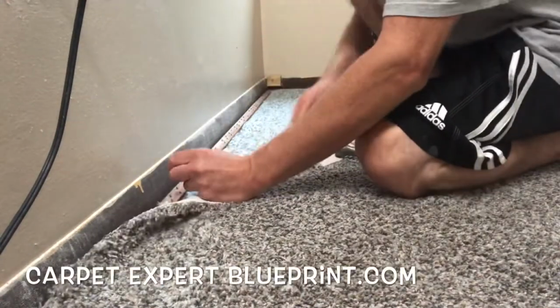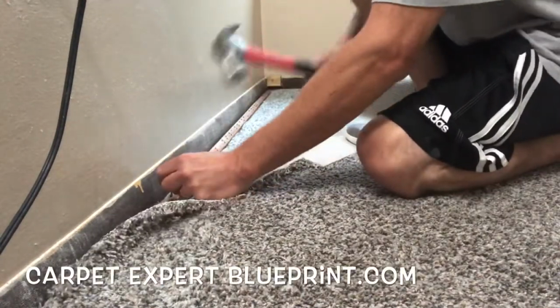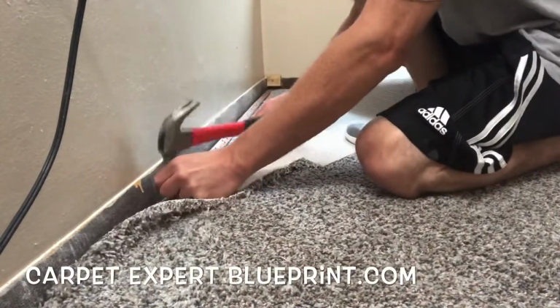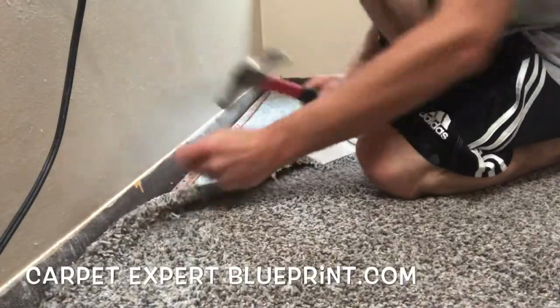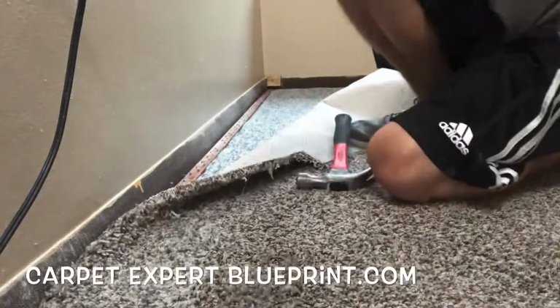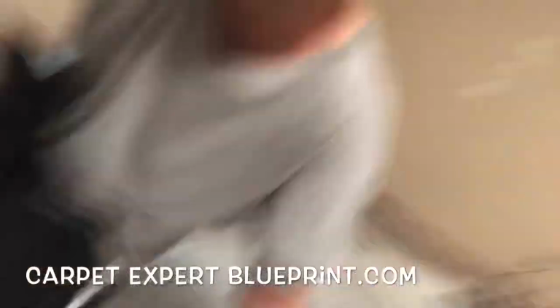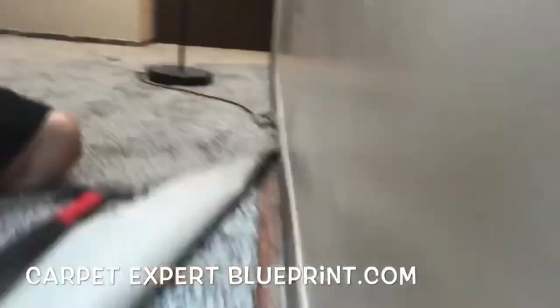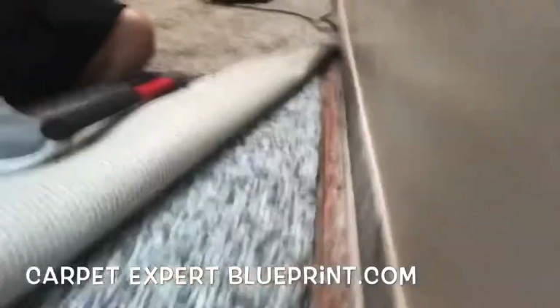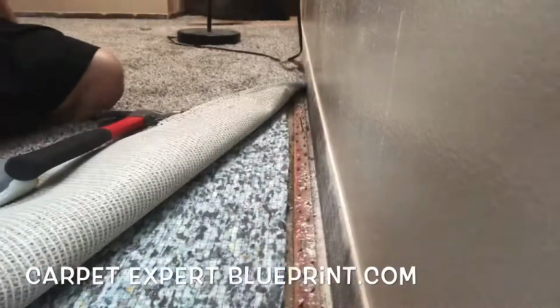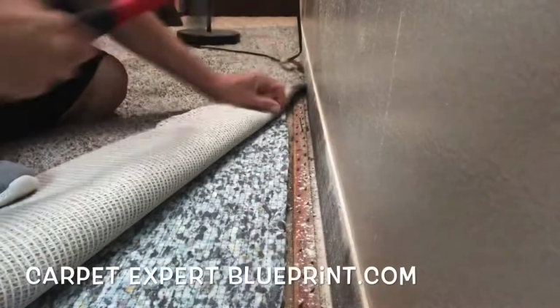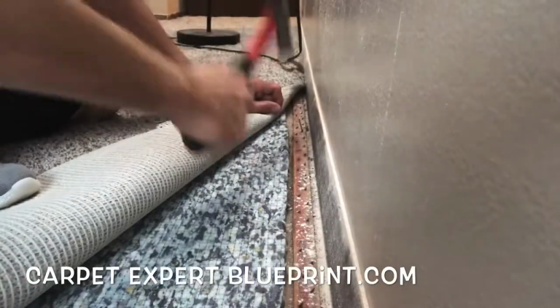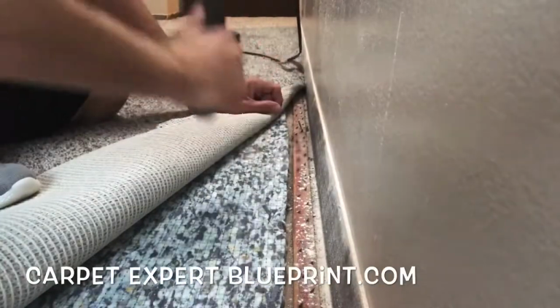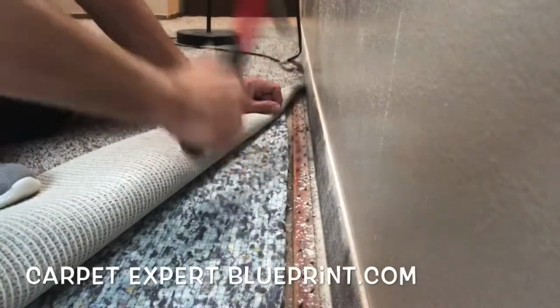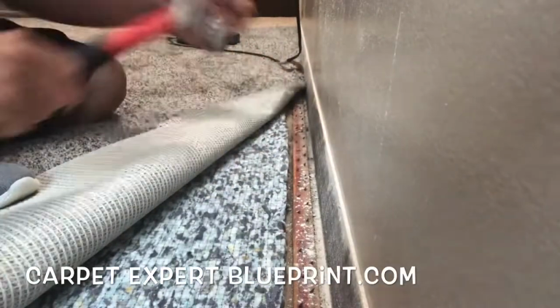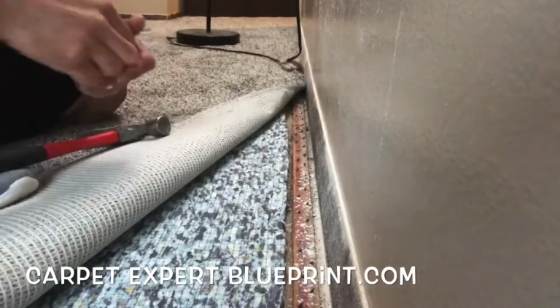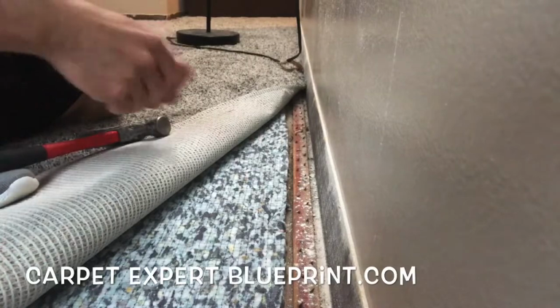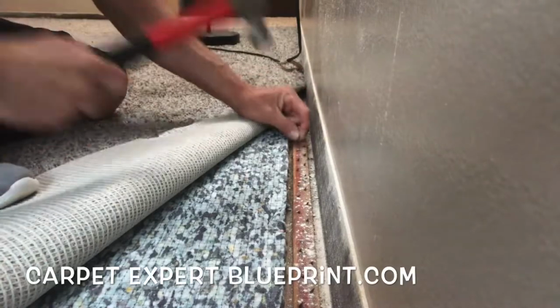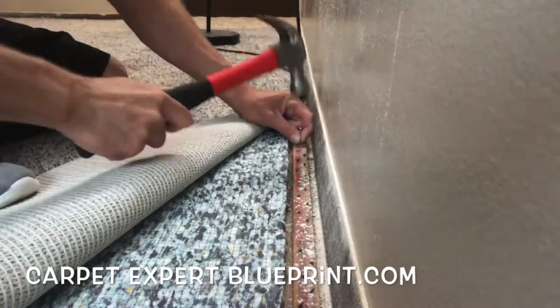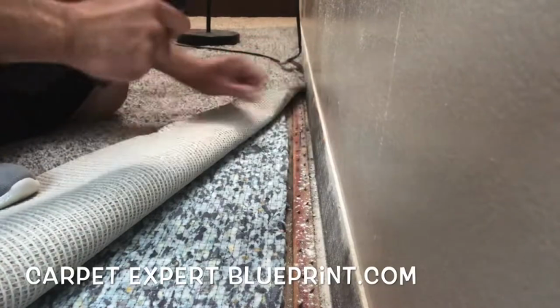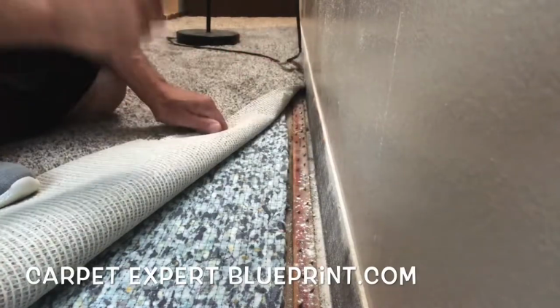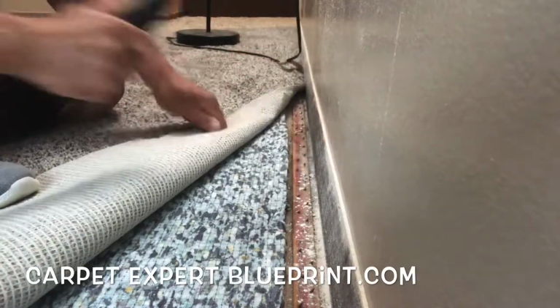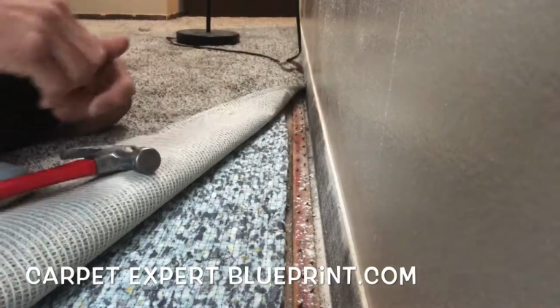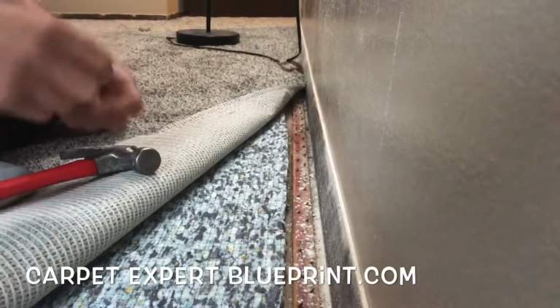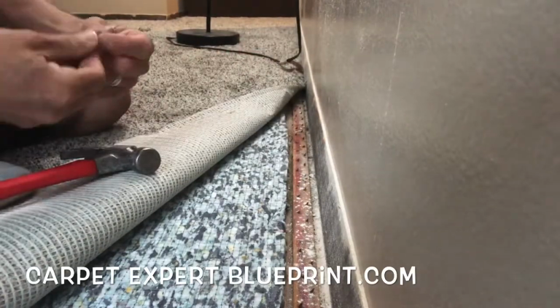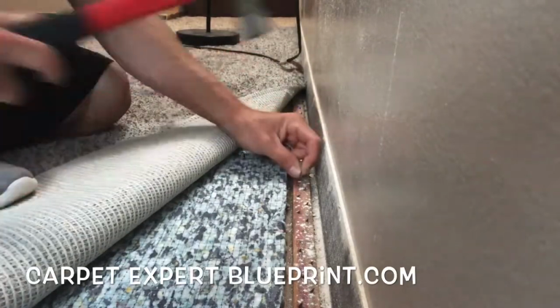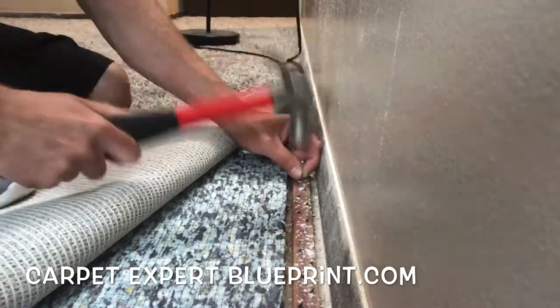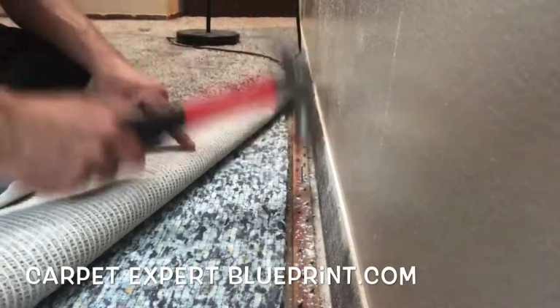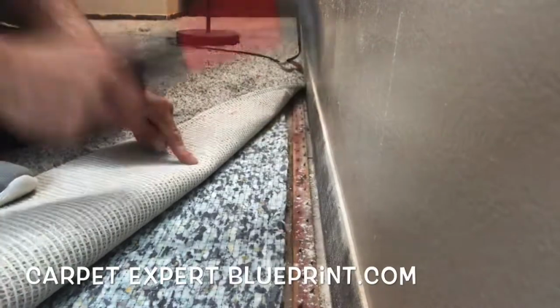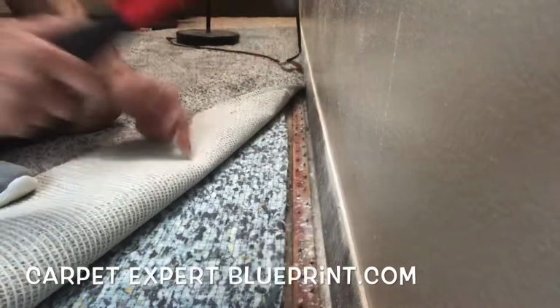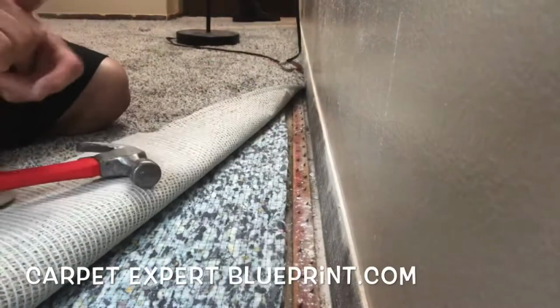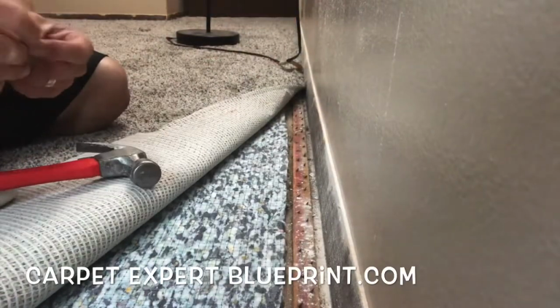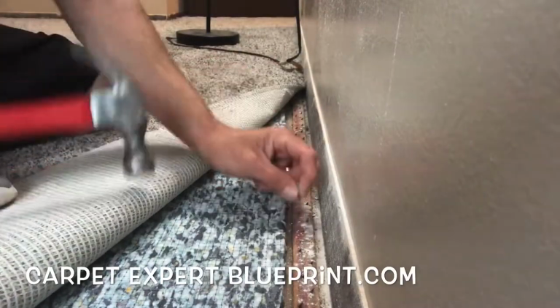It's Carpet Mike here from CarpetExpertBlueprint.com, bringing you the tips, tricks, and strategies to be more successful in the carpet and flooring industry. We need to know how to stretch carpeting, get it to stick to the tack strip, and get those bubbles out of the middle of the room. So let's walk through this here.